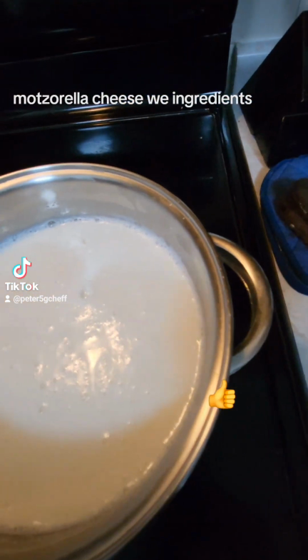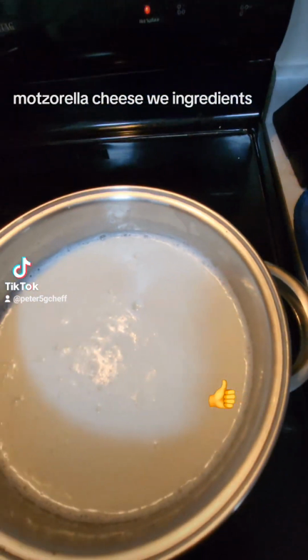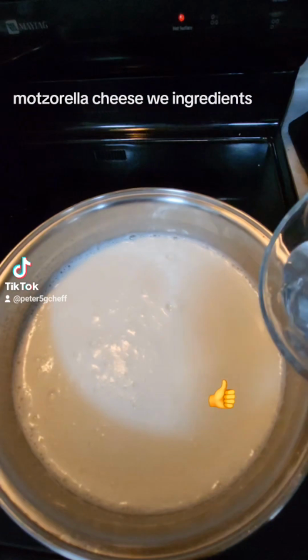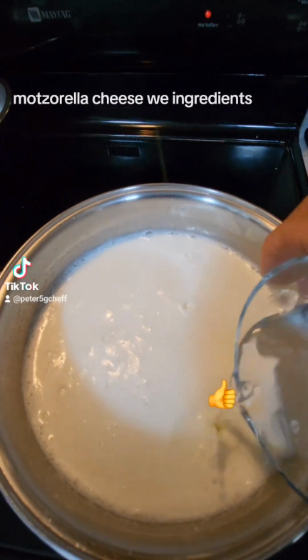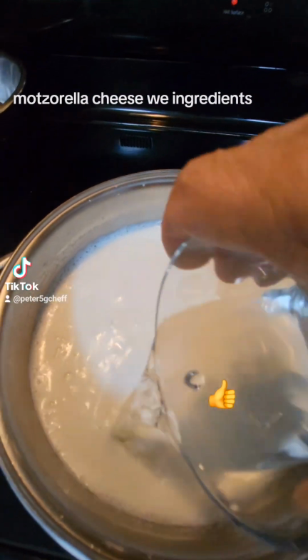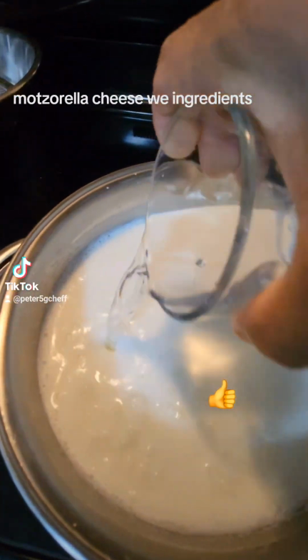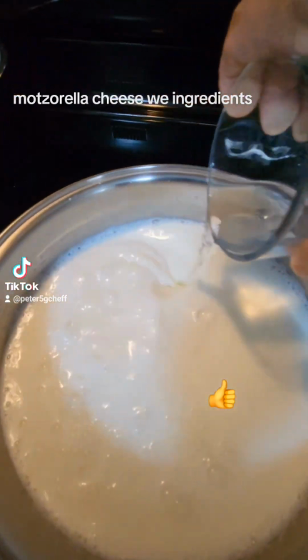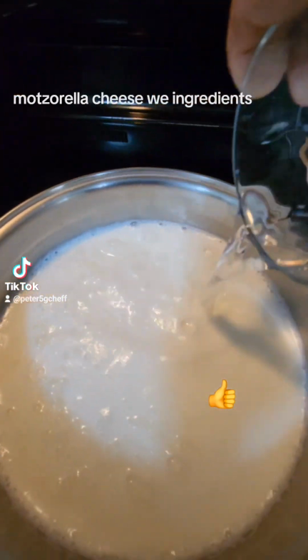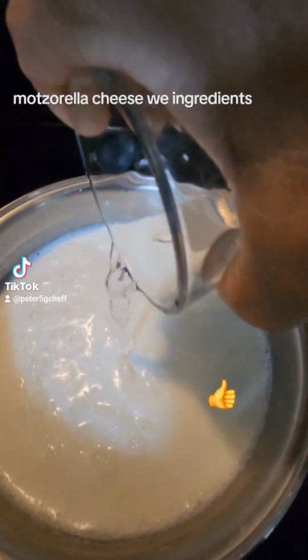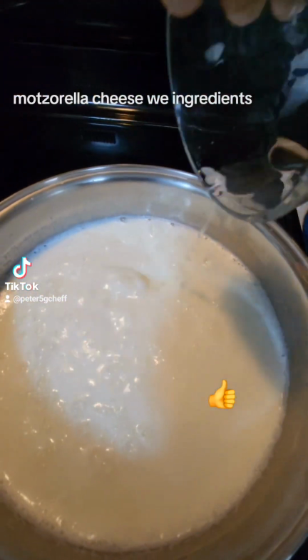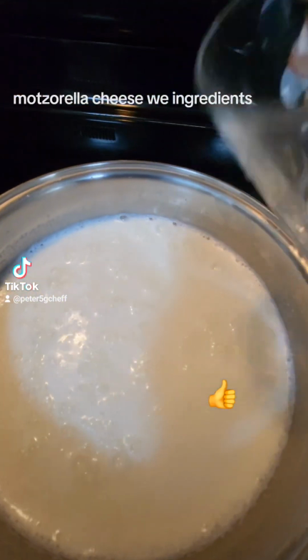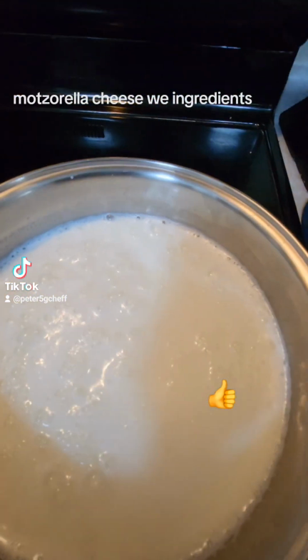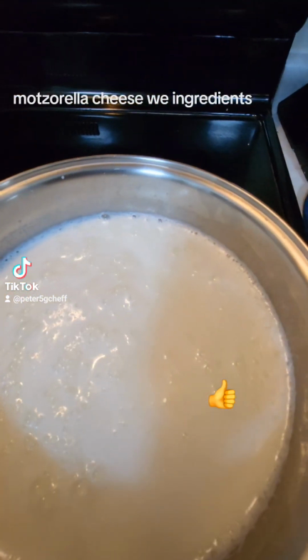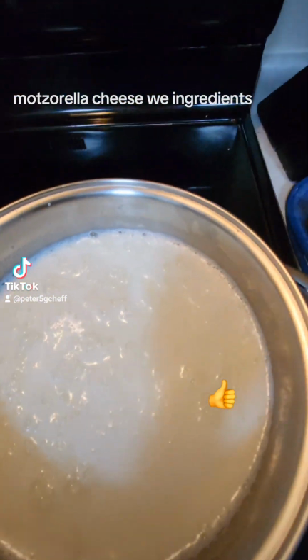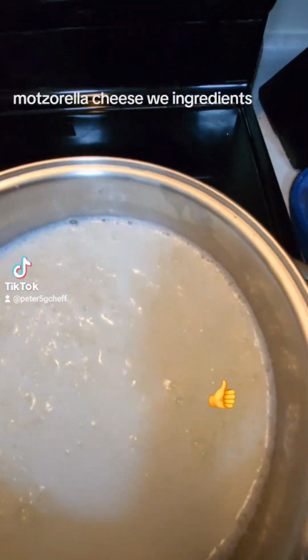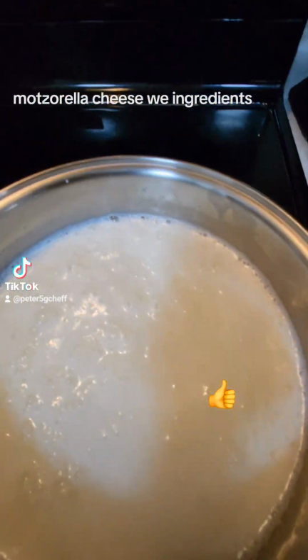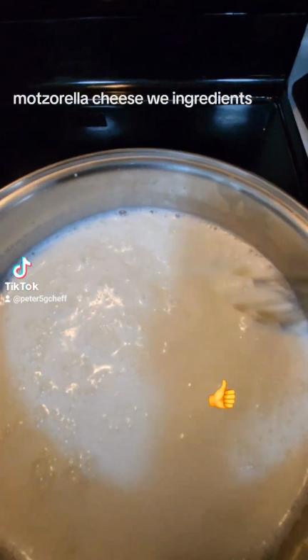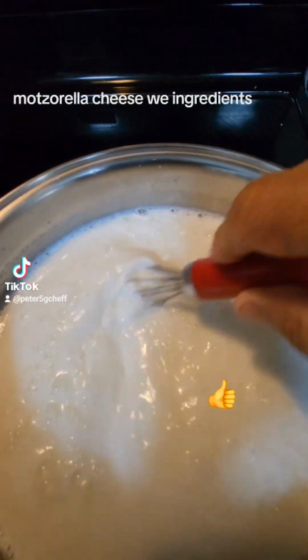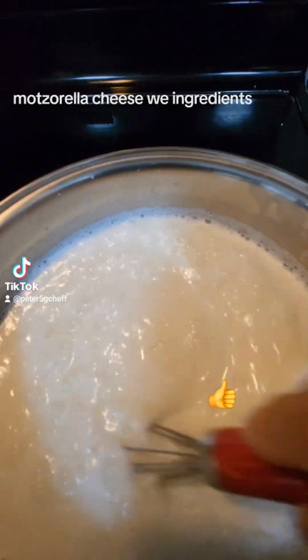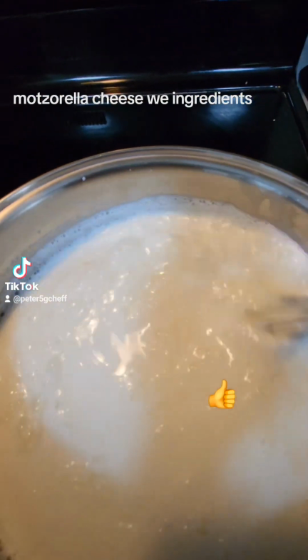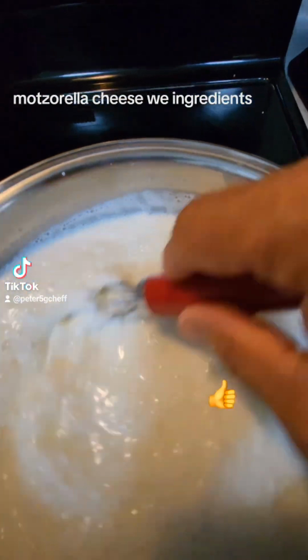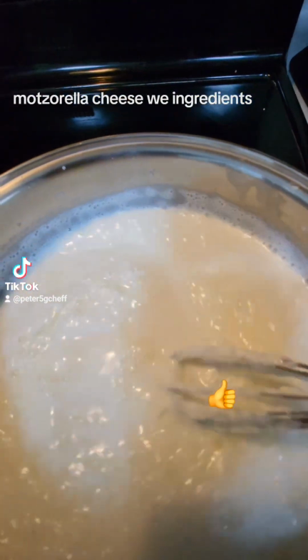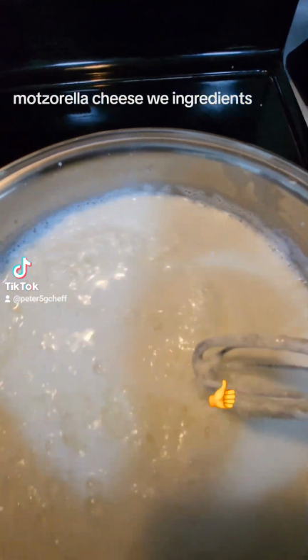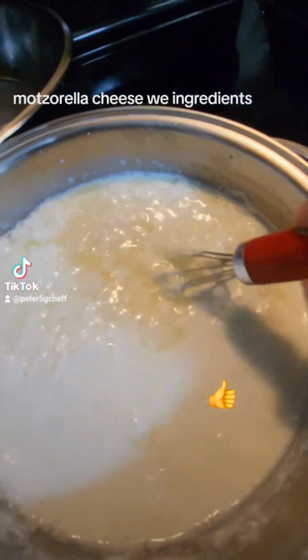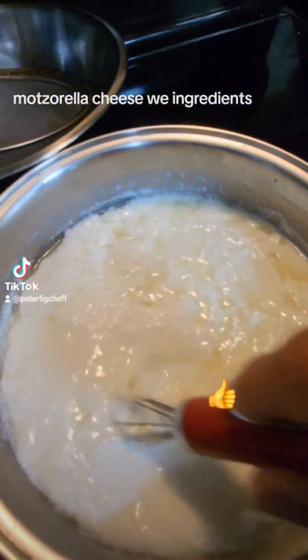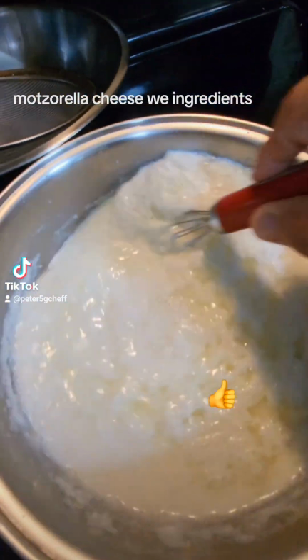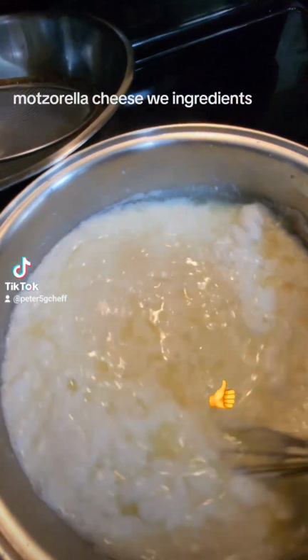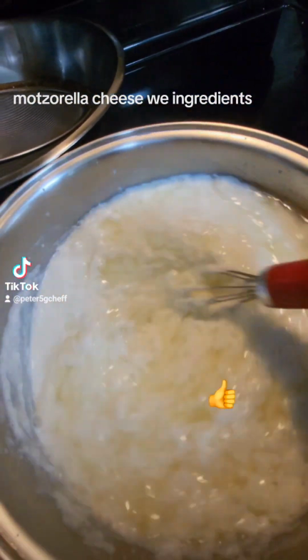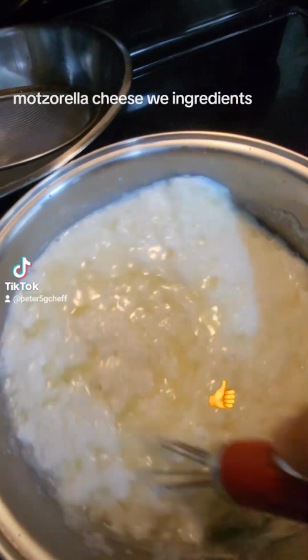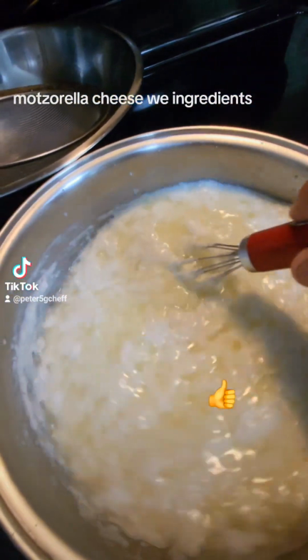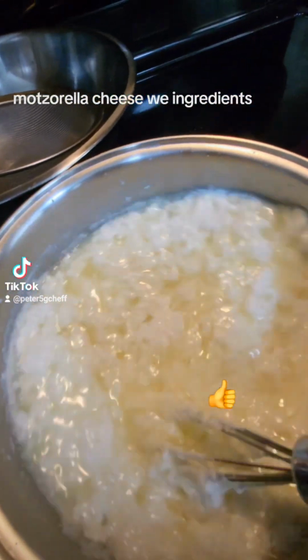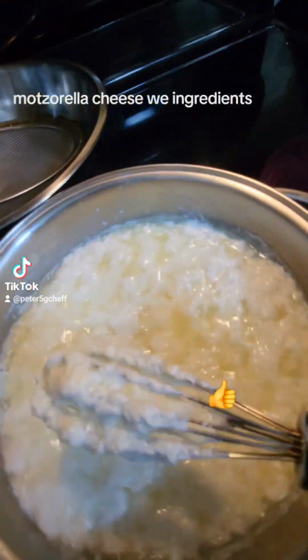Pour, as you can see. Now mix it. Mix a little bit and look how it separates.